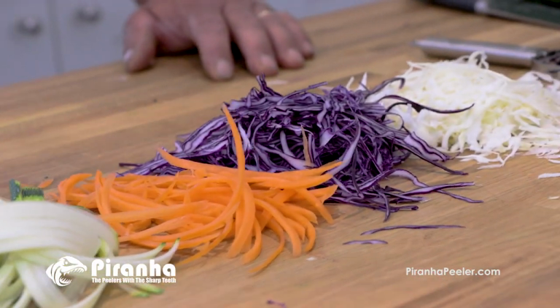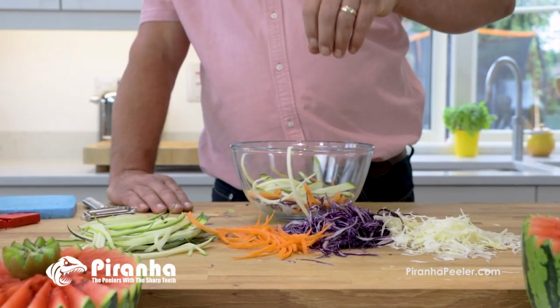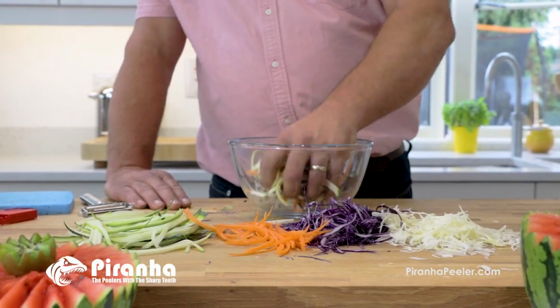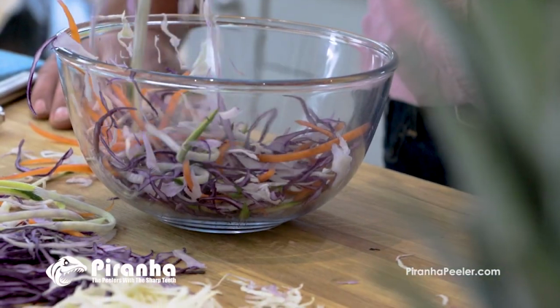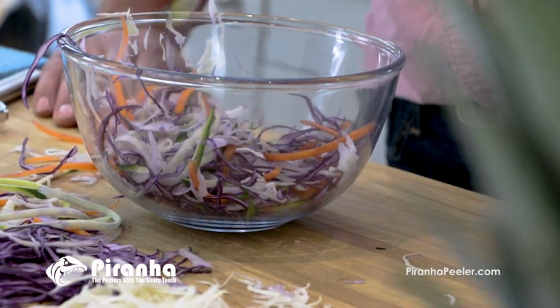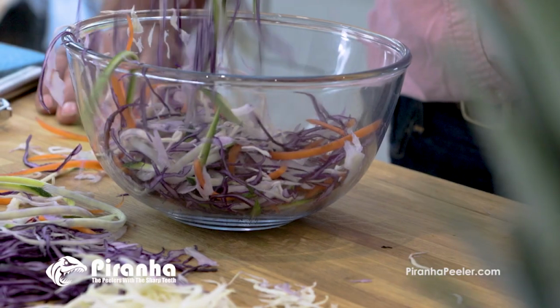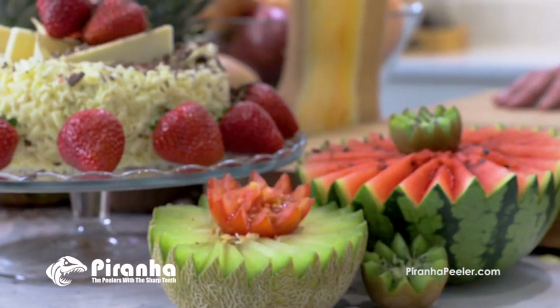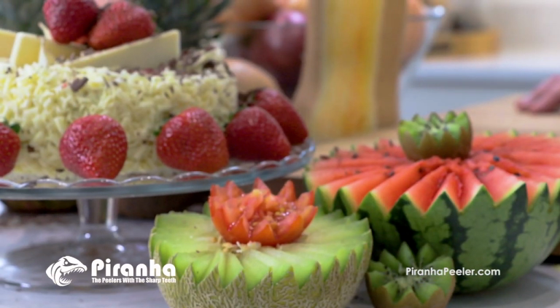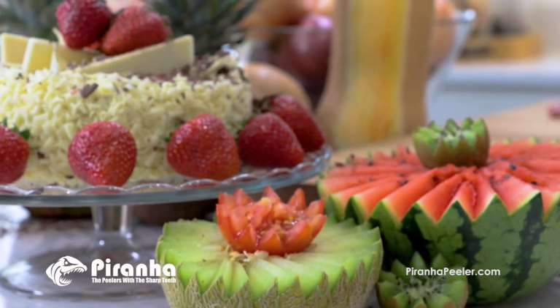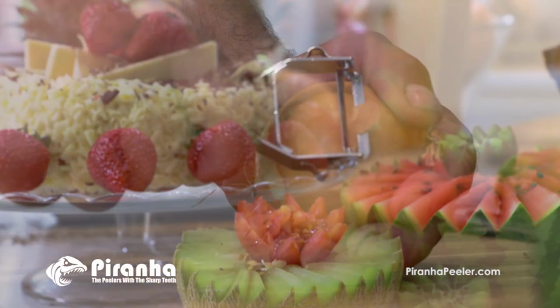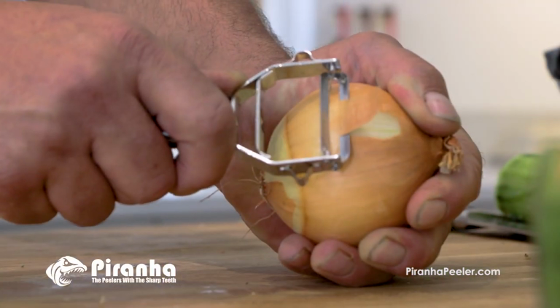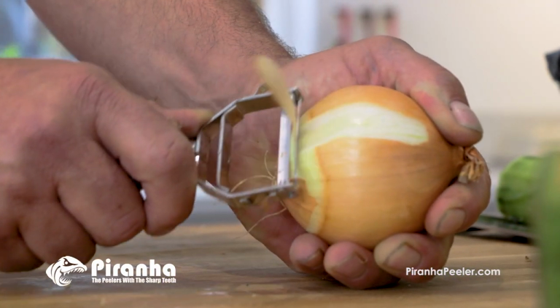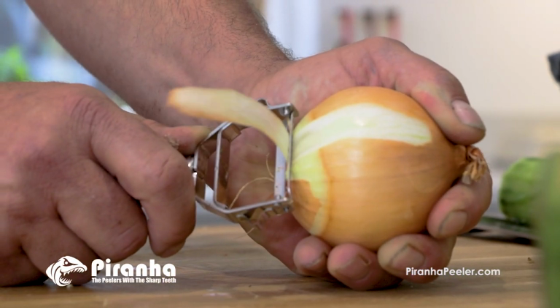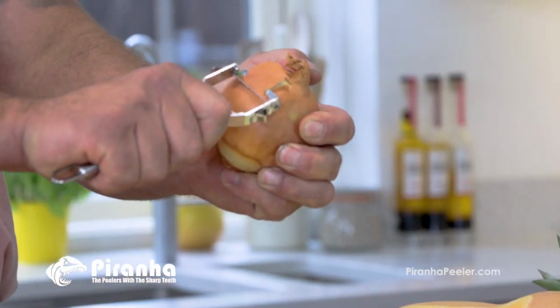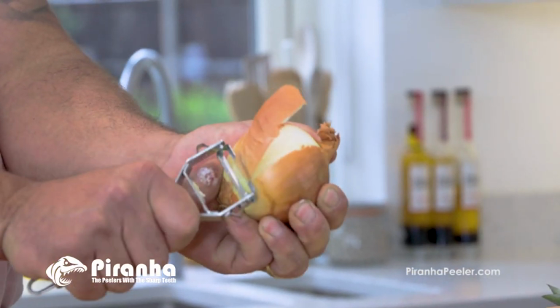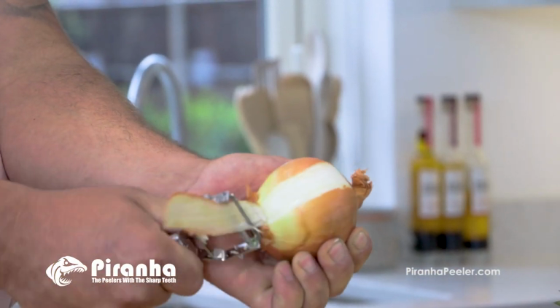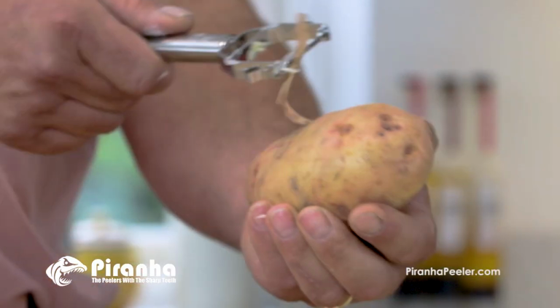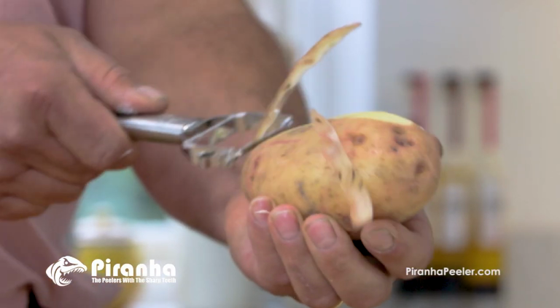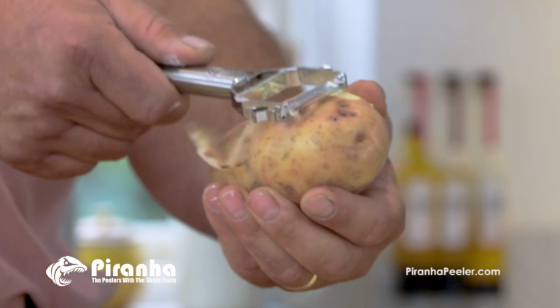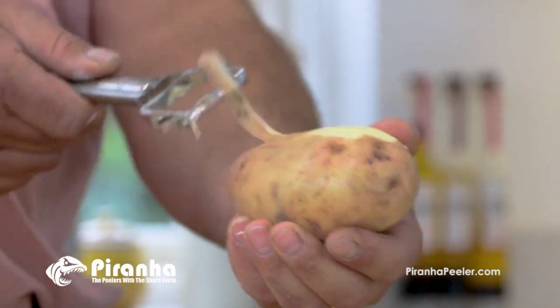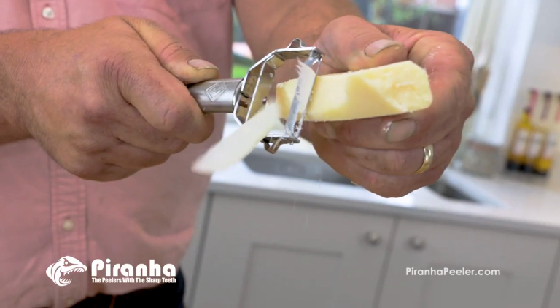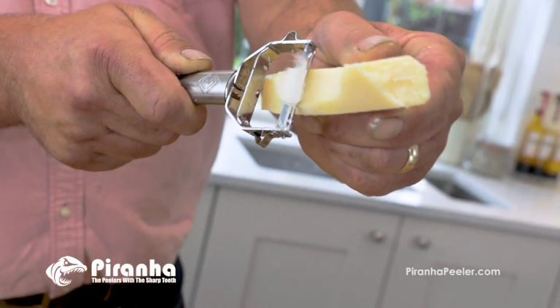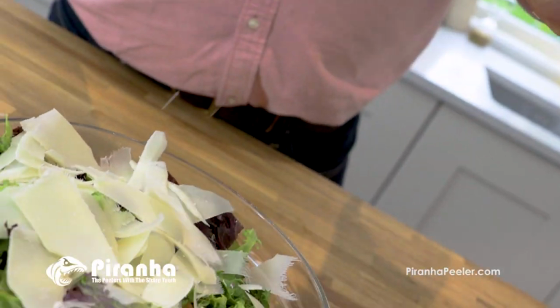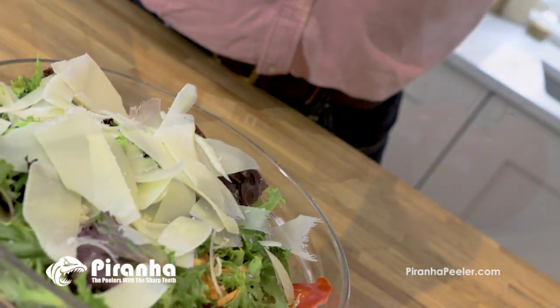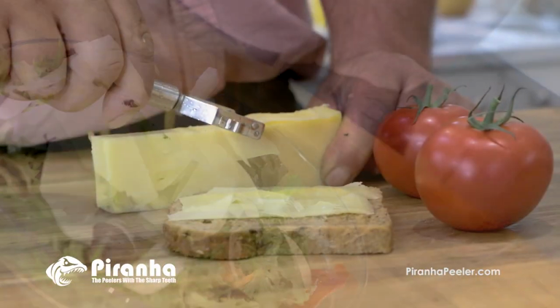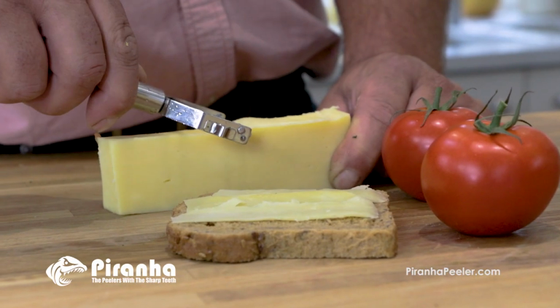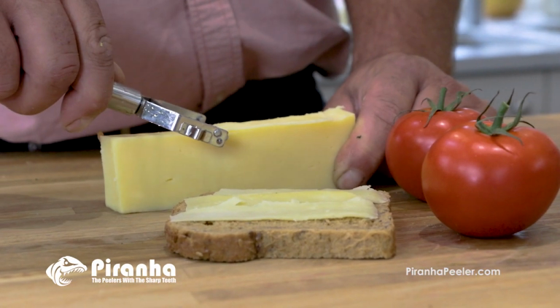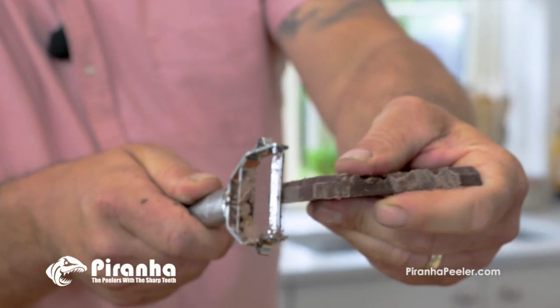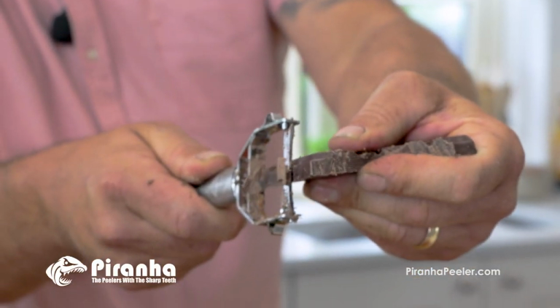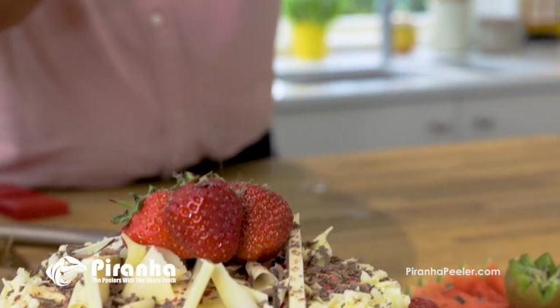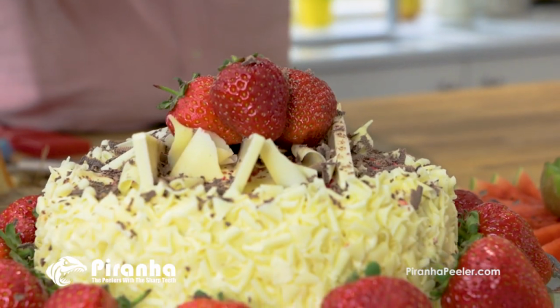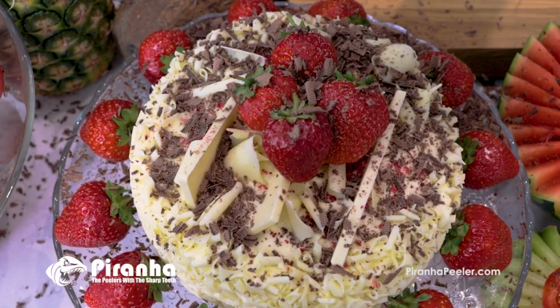Slice your way through mountains of fresh fruit and vegetables. Look how easy it peels an onion — that's amazing! Peel potatoes with no effort. Glide over soft or hard cheese. Even grate chocolate for tasty desserts.